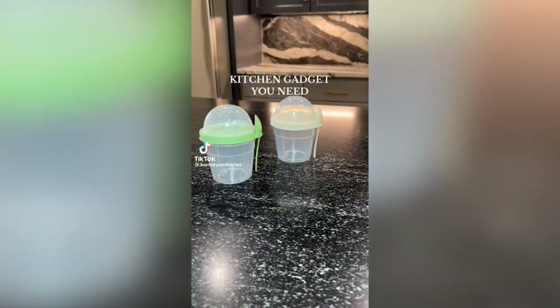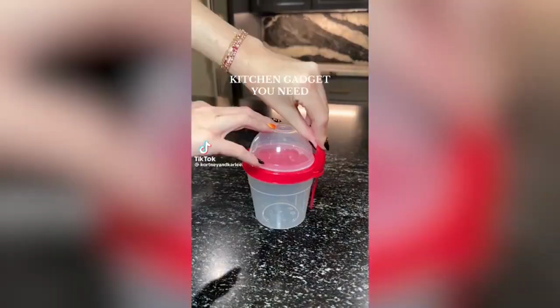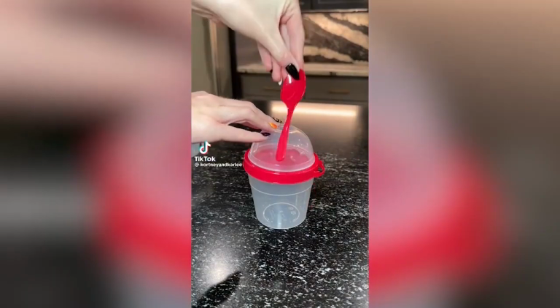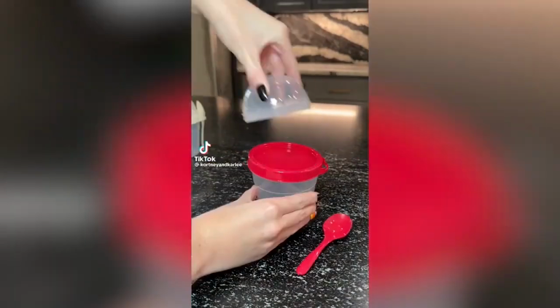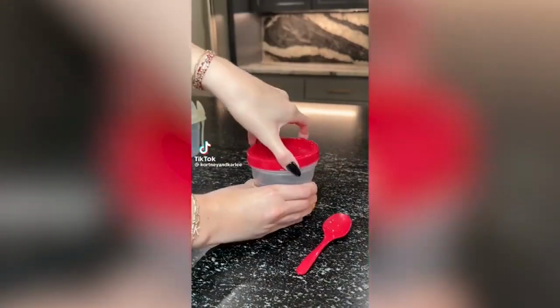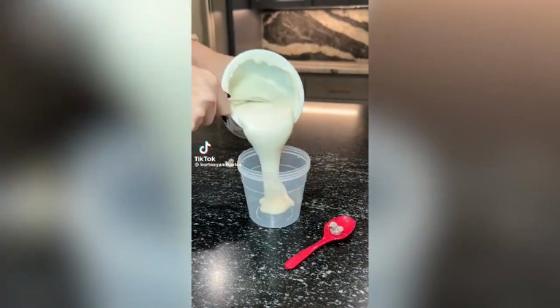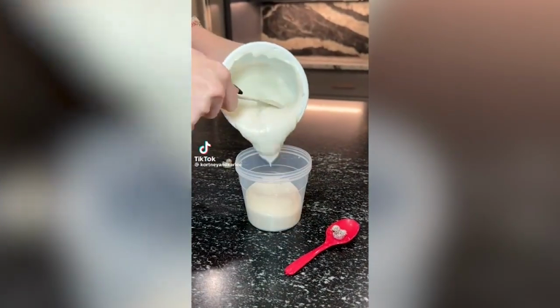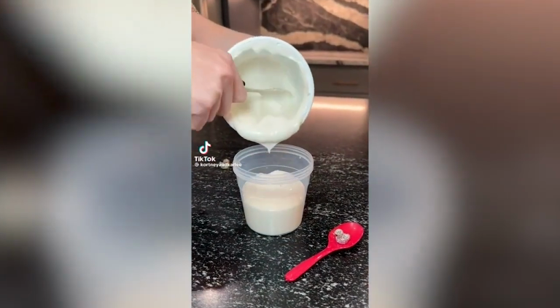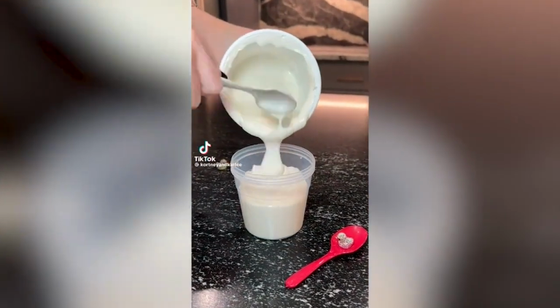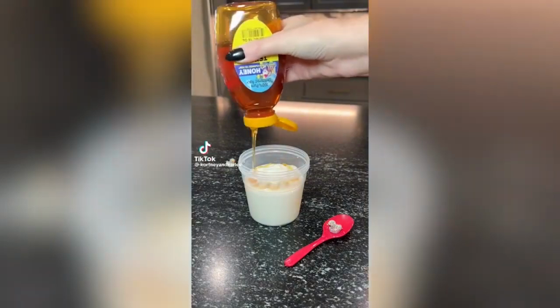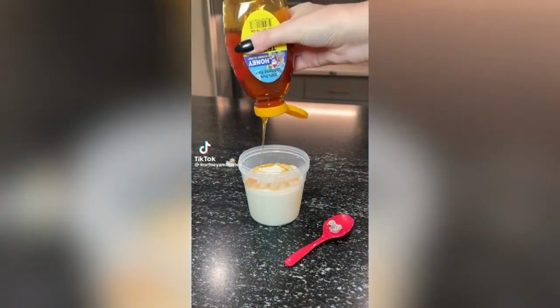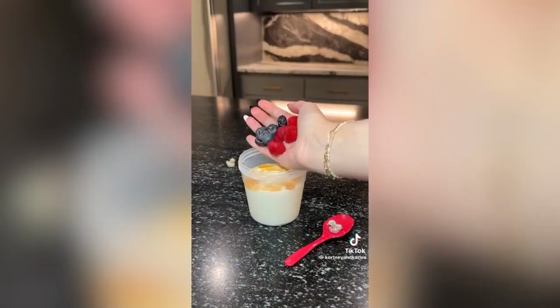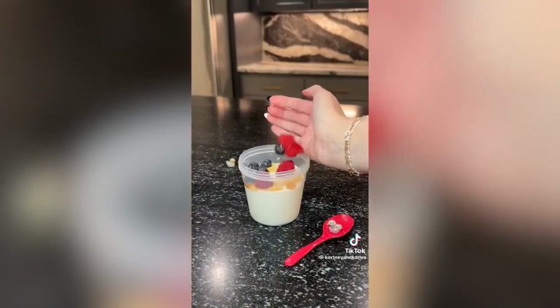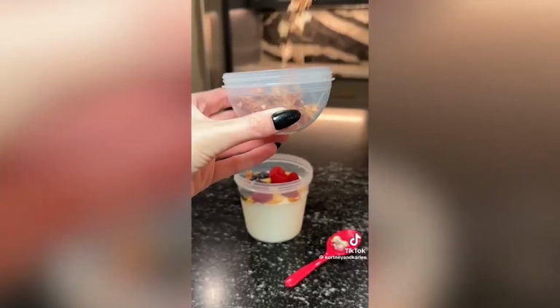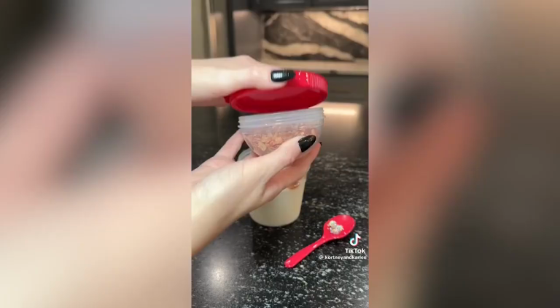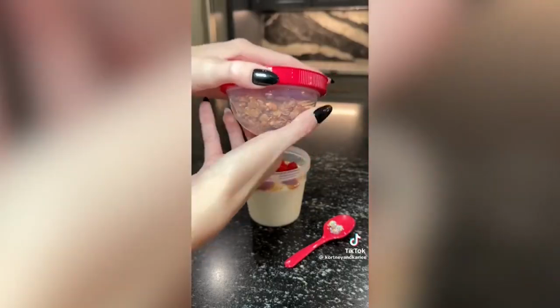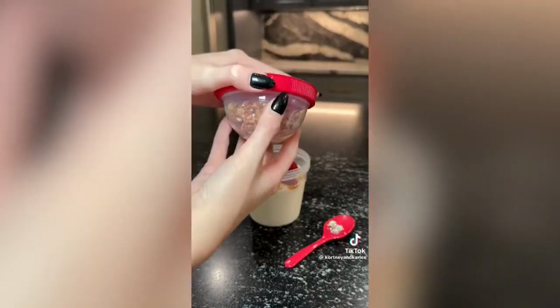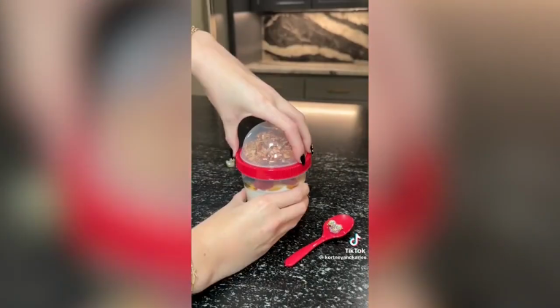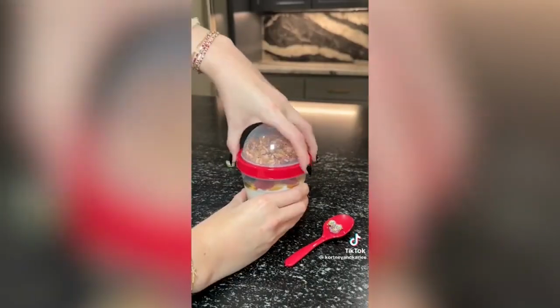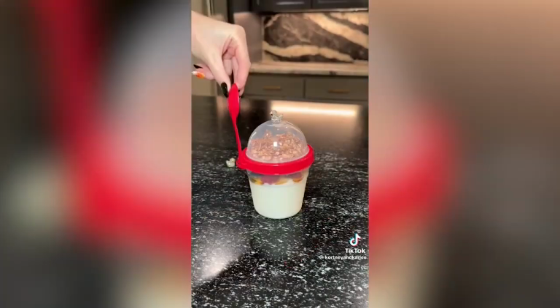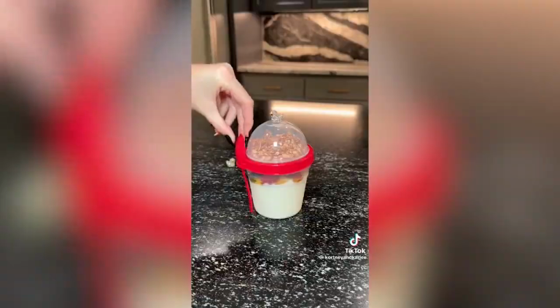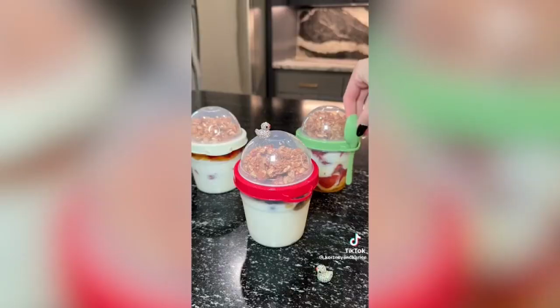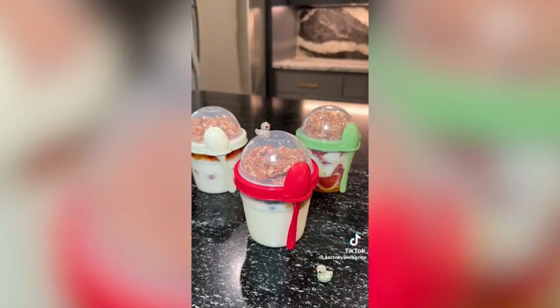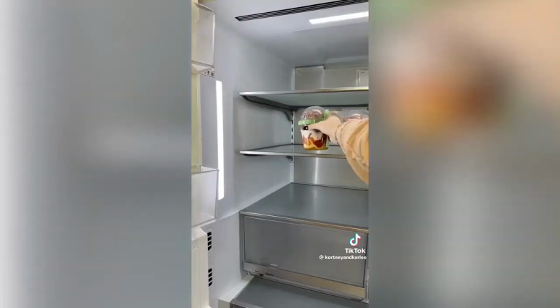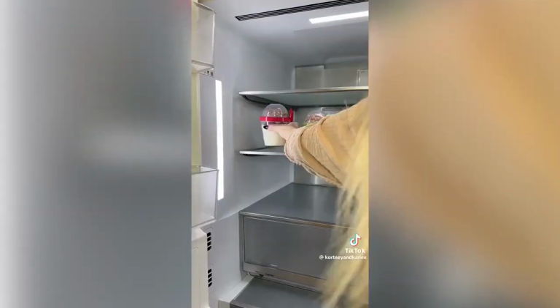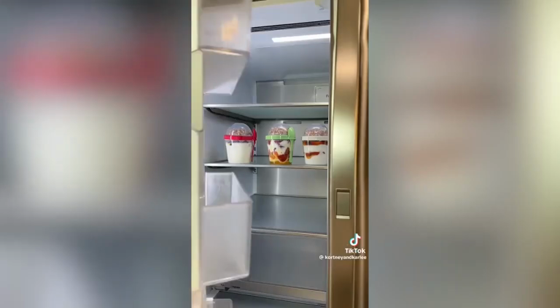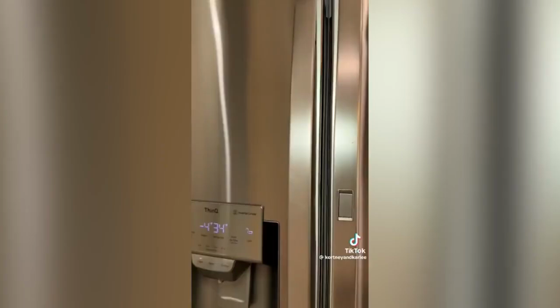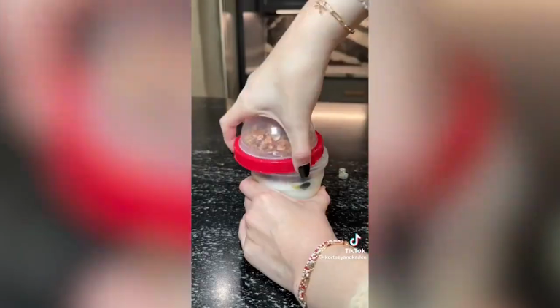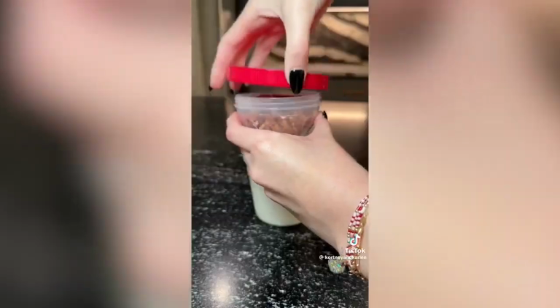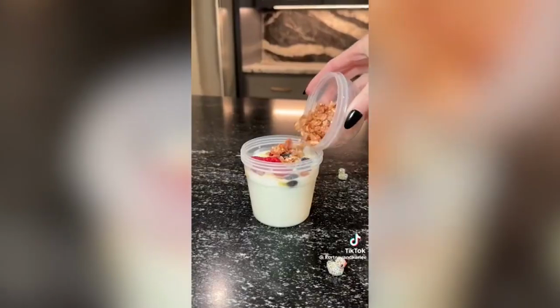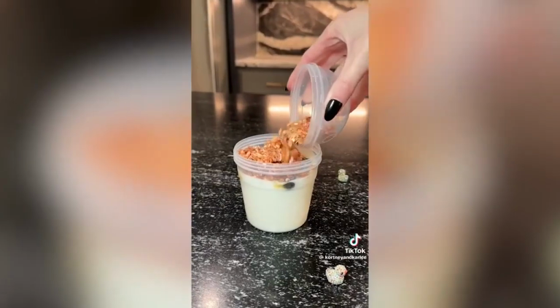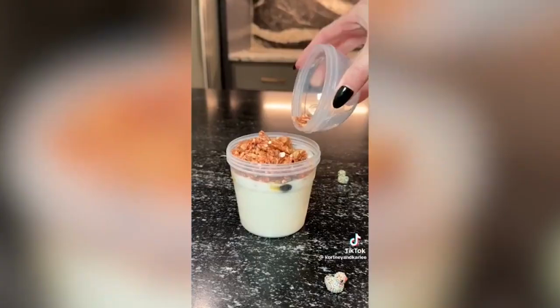Kitchen gadget you need: if you like prepping your meals then you need these yogurt and oatmeal storage containers. They come in a set of four and also have spoons. These are perfect to make ahead for the week and carry with you on the go. I love that they have a container on top so you can add your favorite granola.